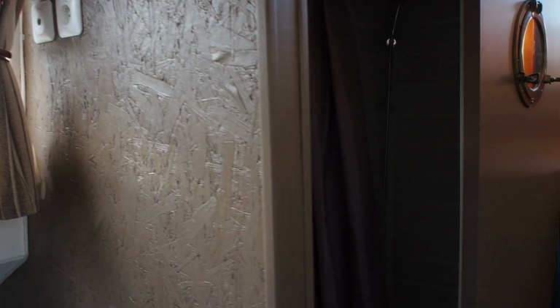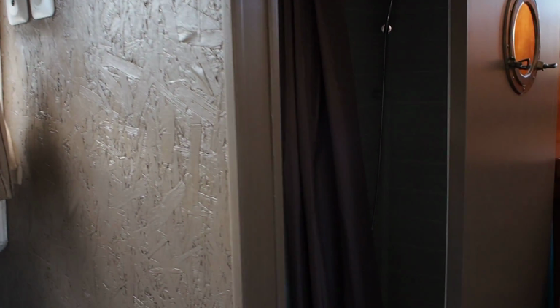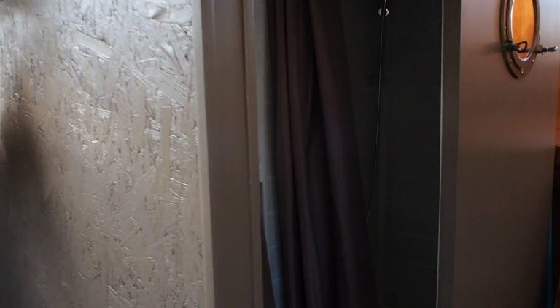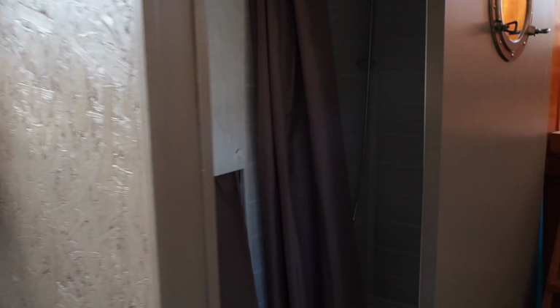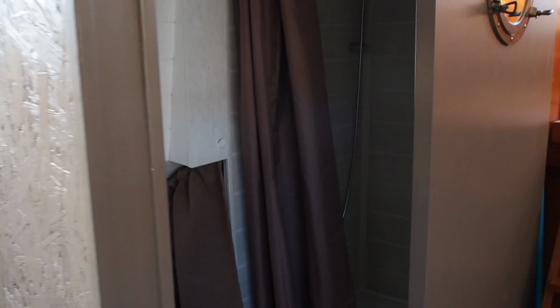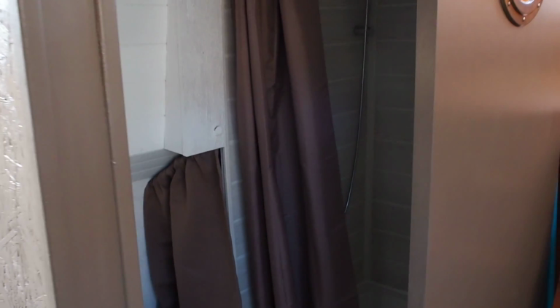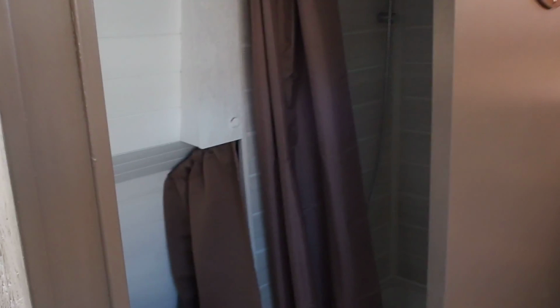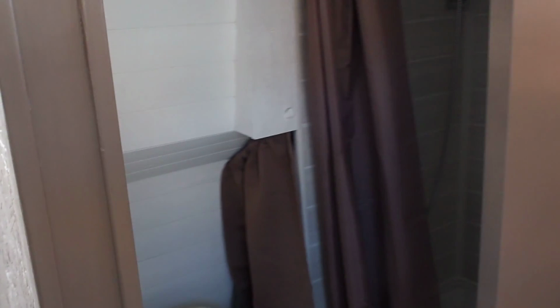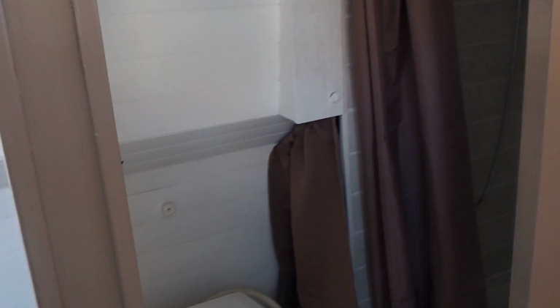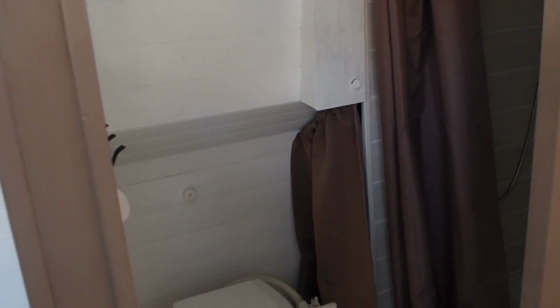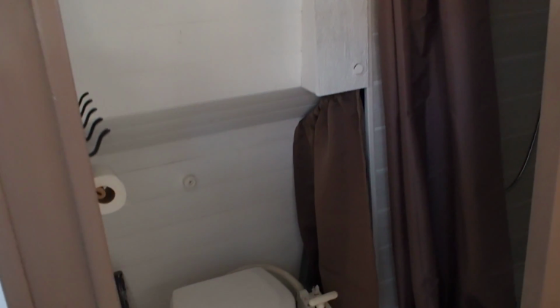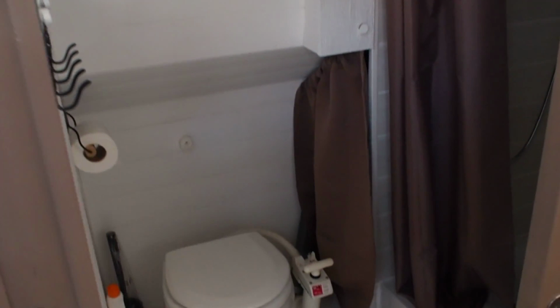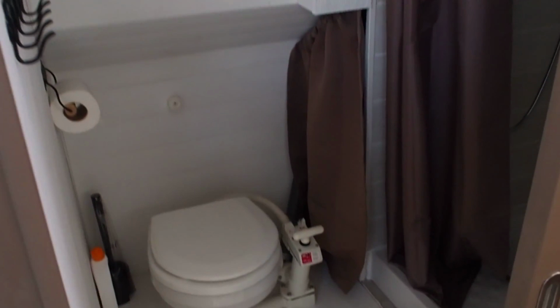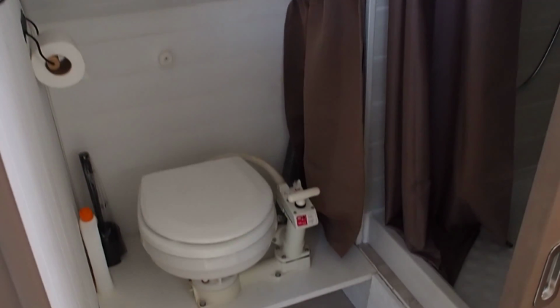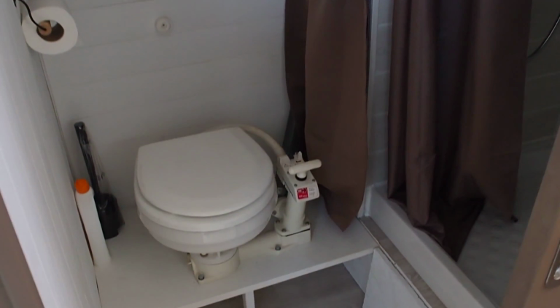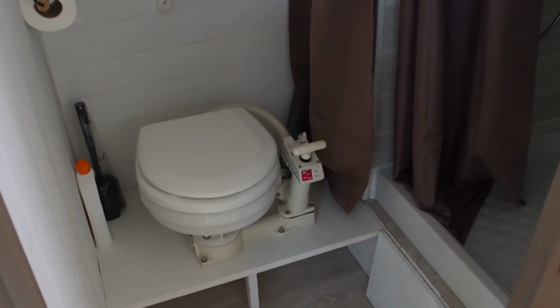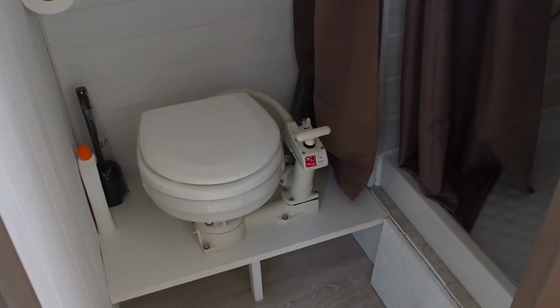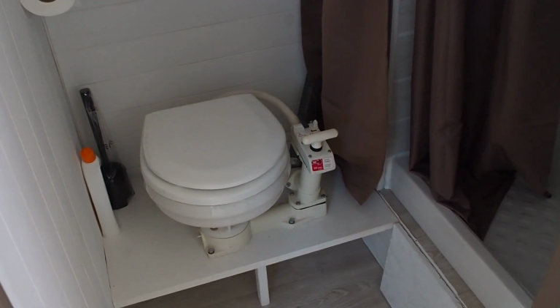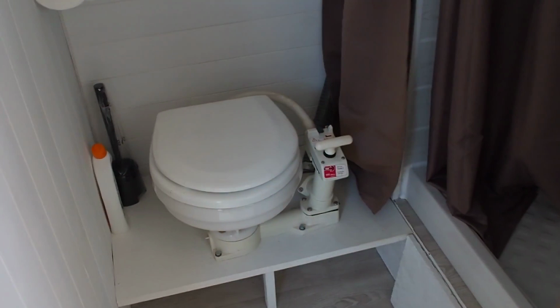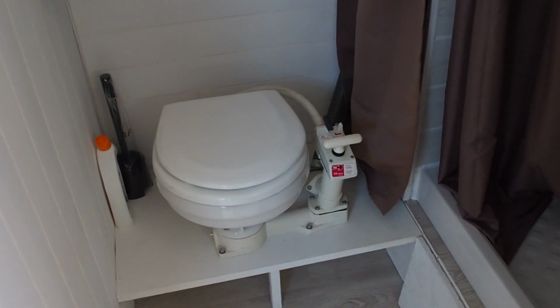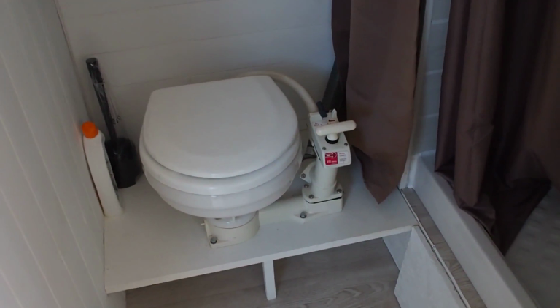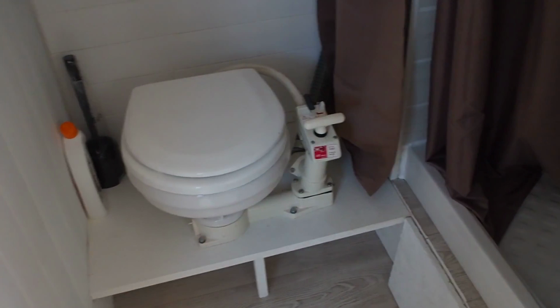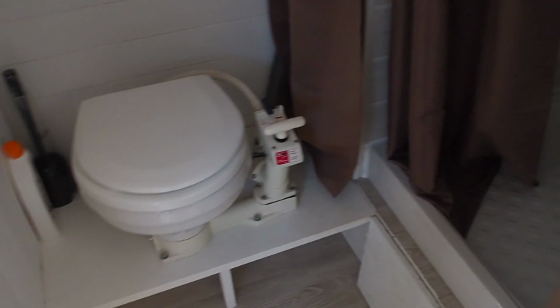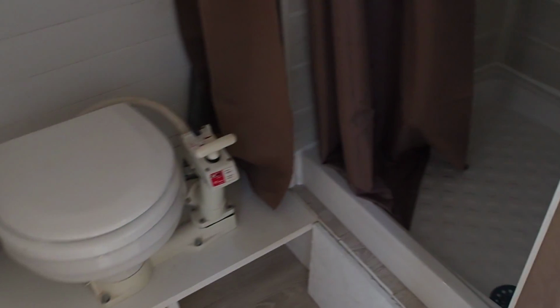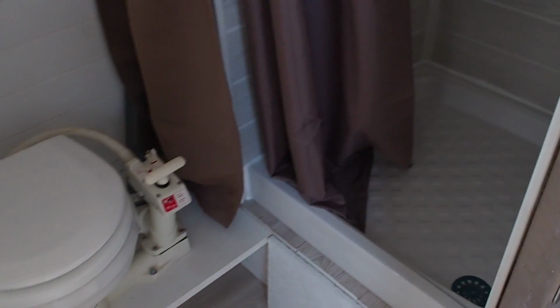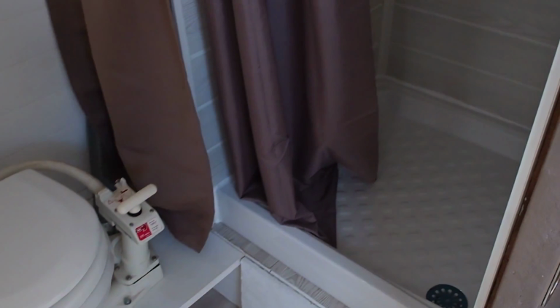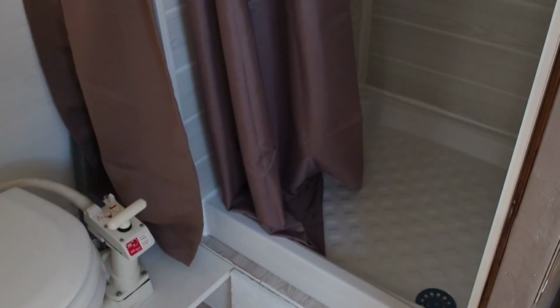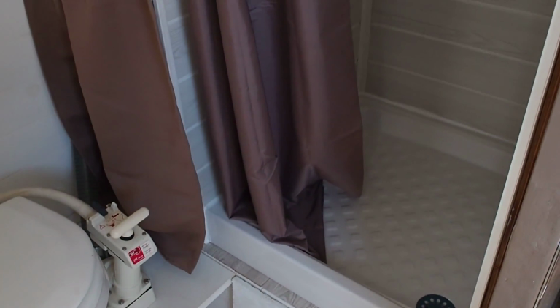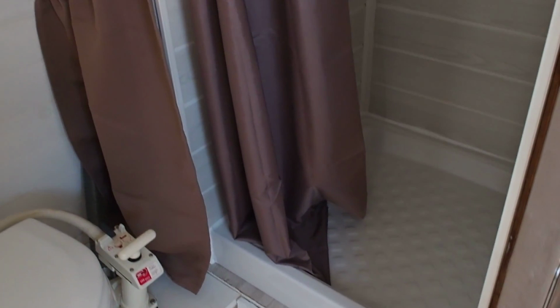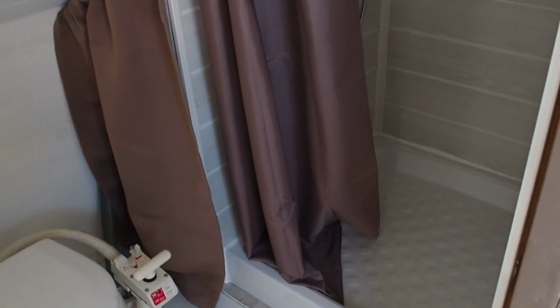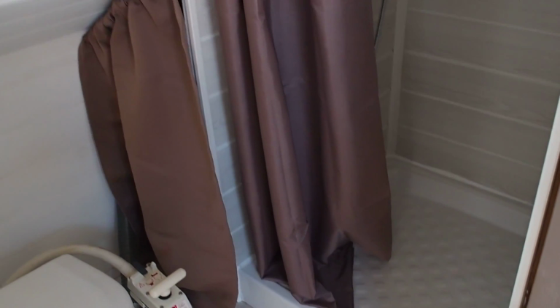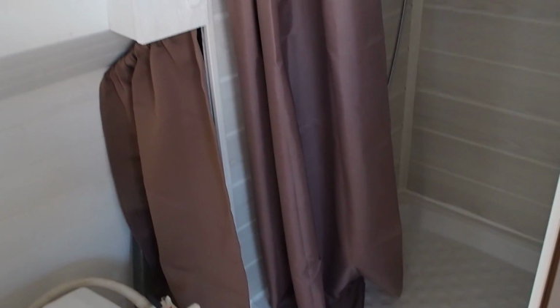And finally, manual heads and a good size shower.